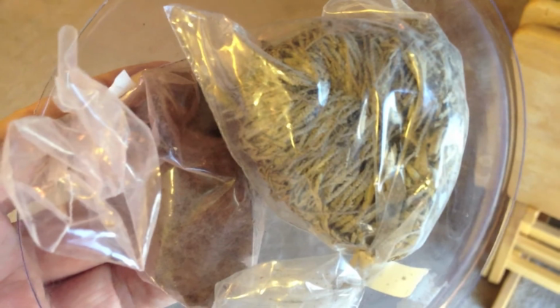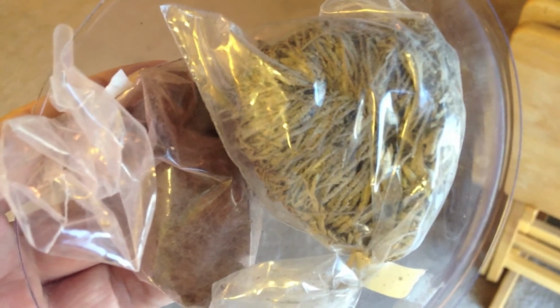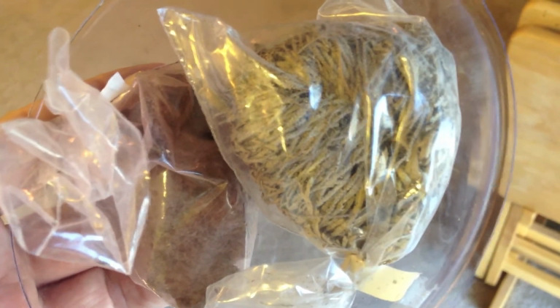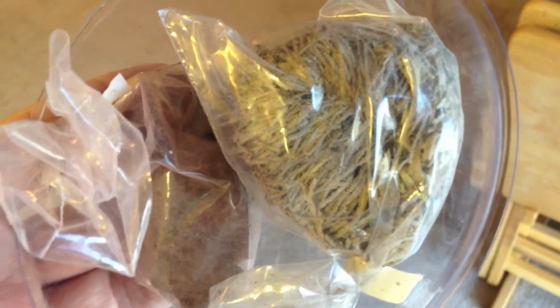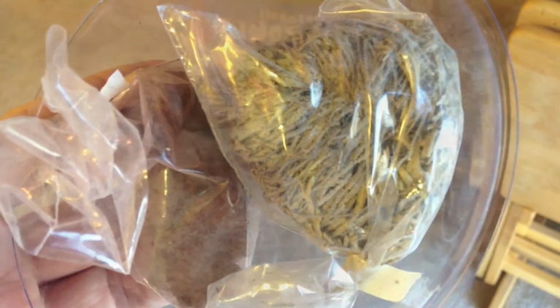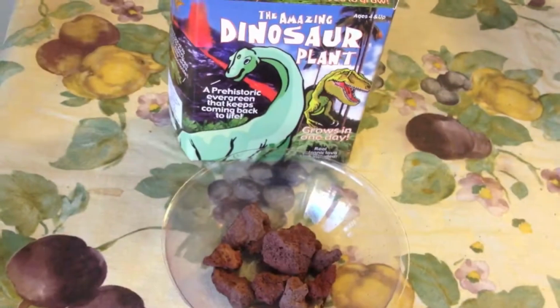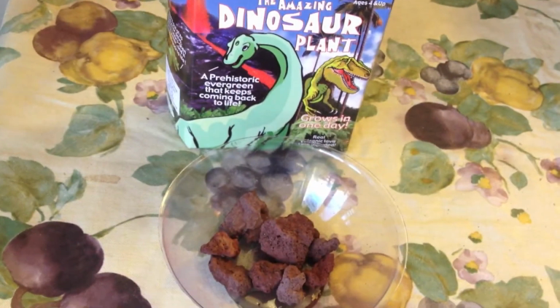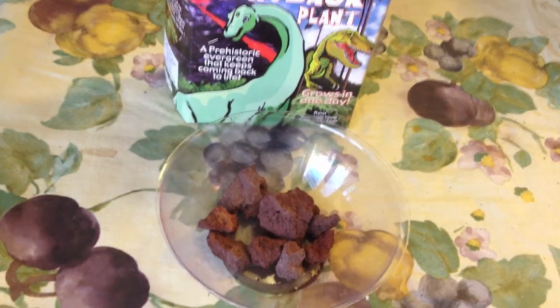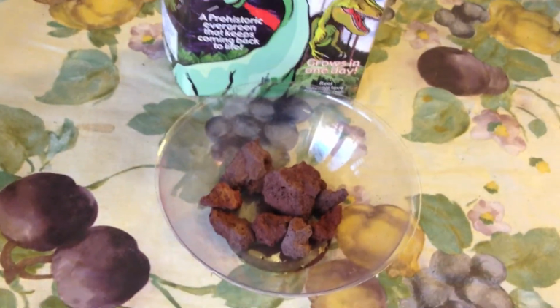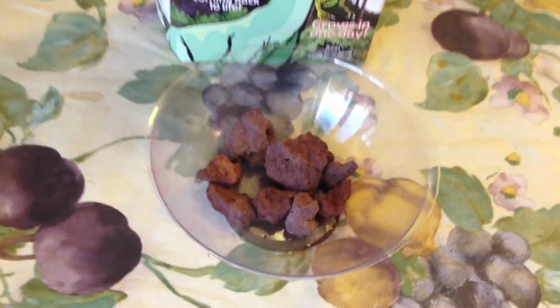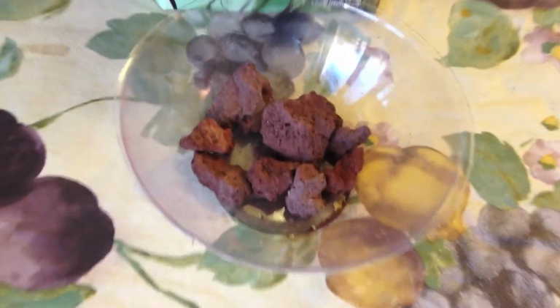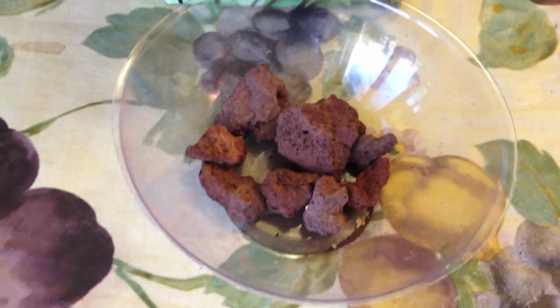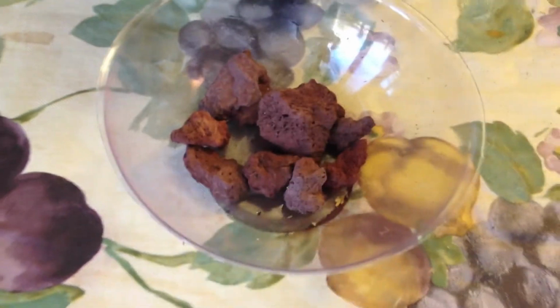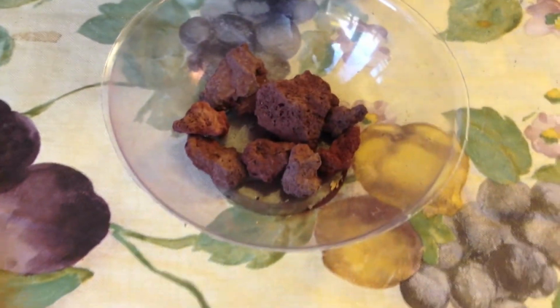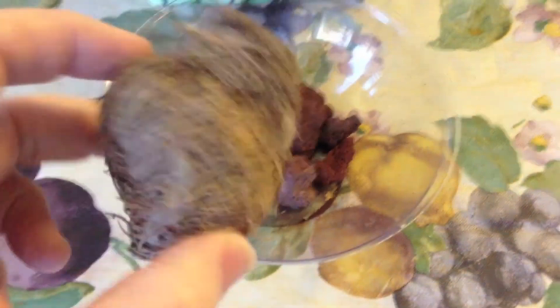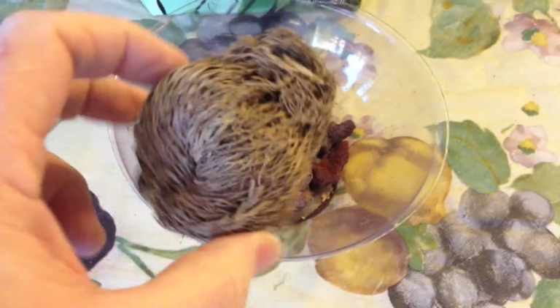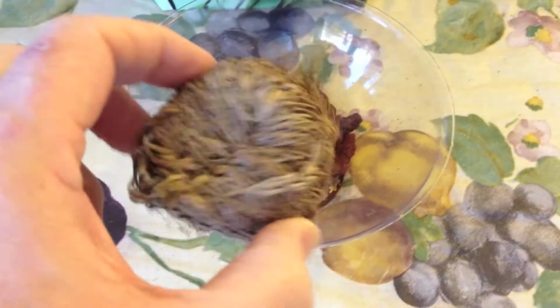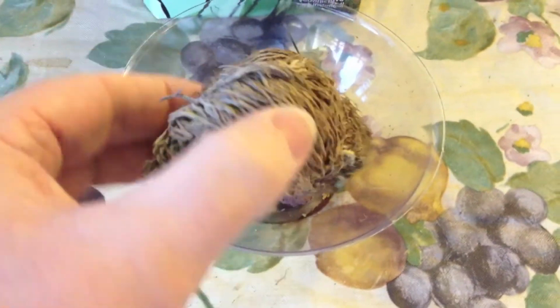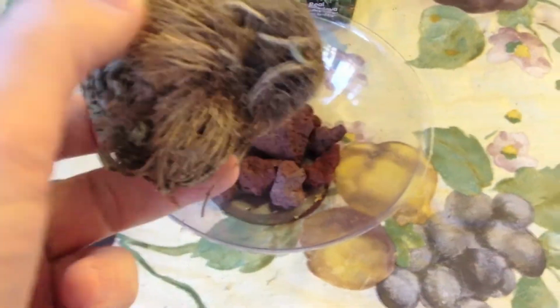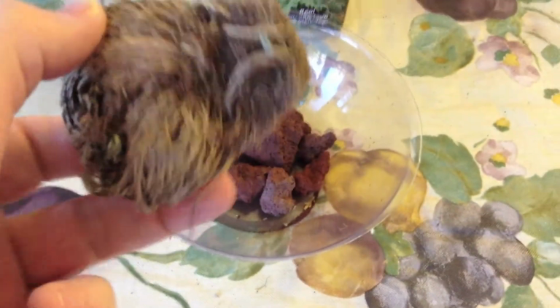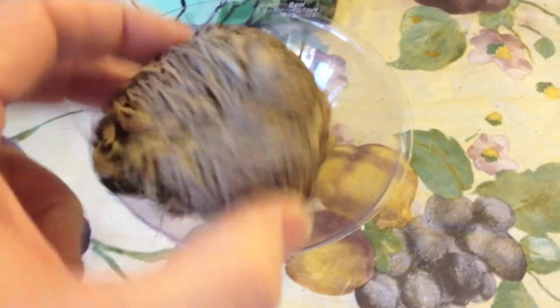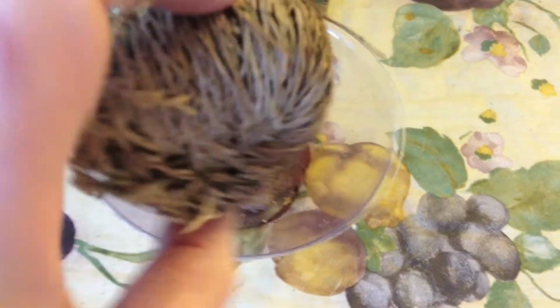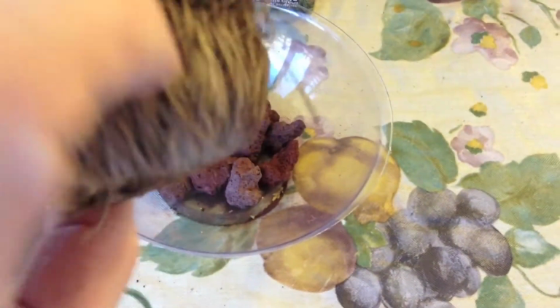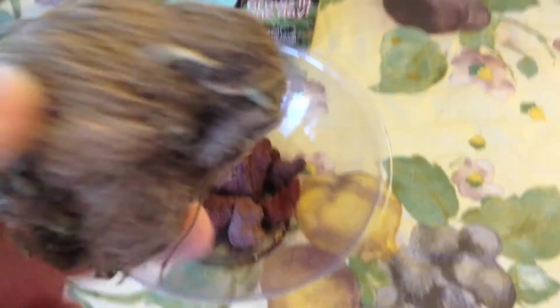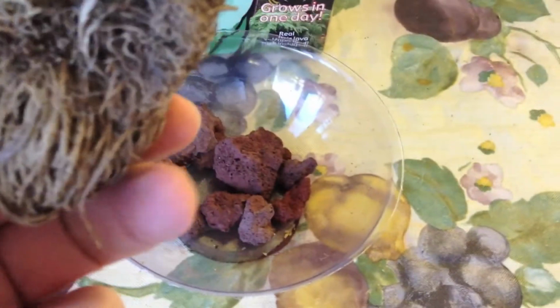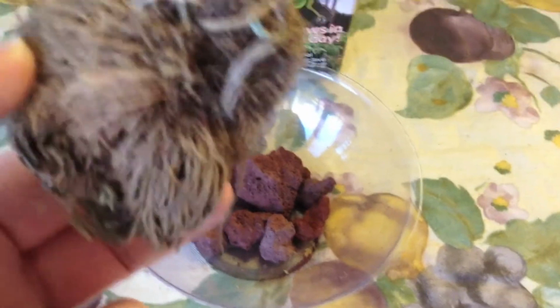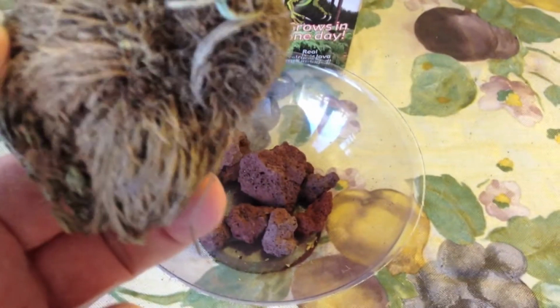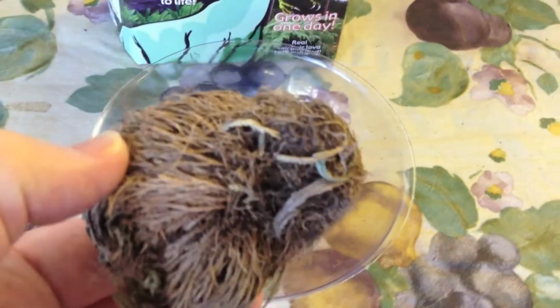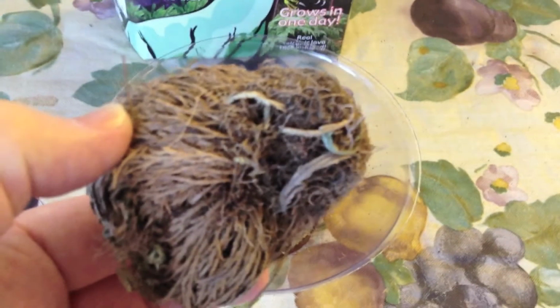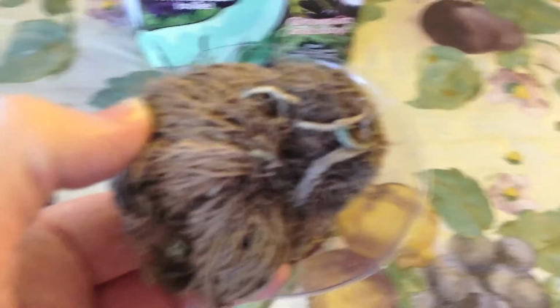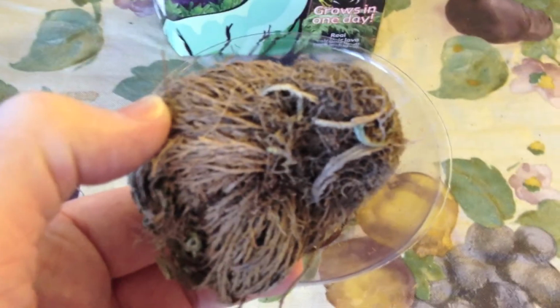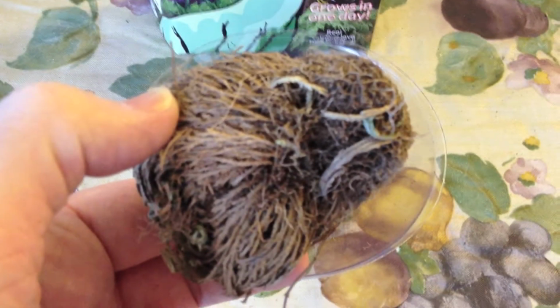Just dying for a drink of water. So here we've put the rocks in the bowl, and here is the plant. It's not looking so good right now. Hopefully it will resuscitate.